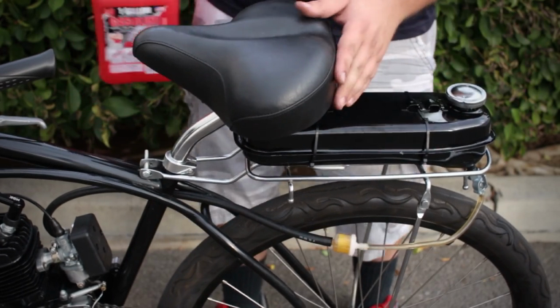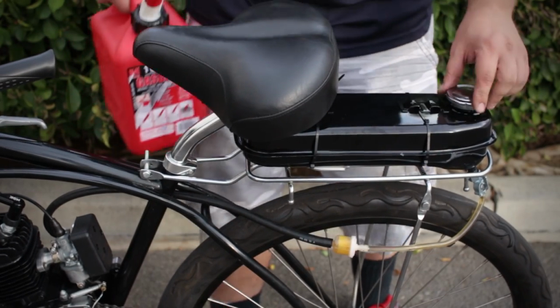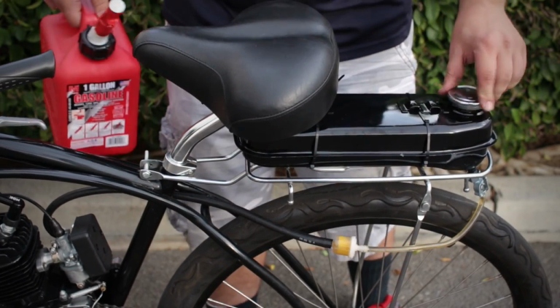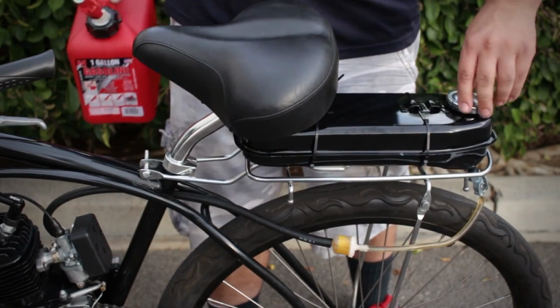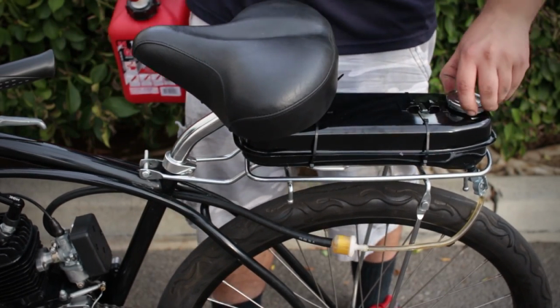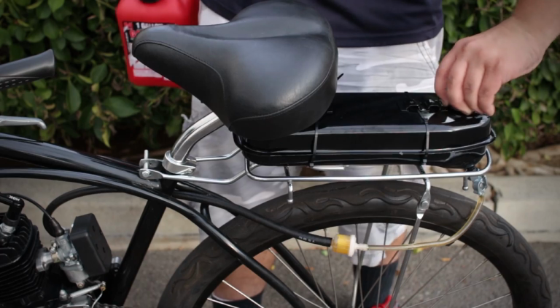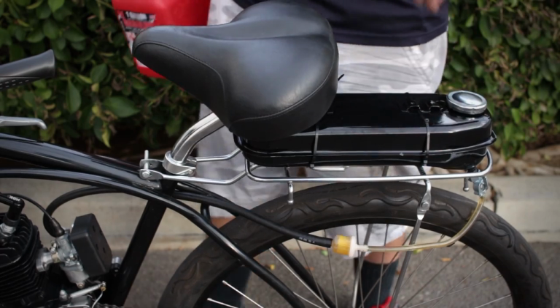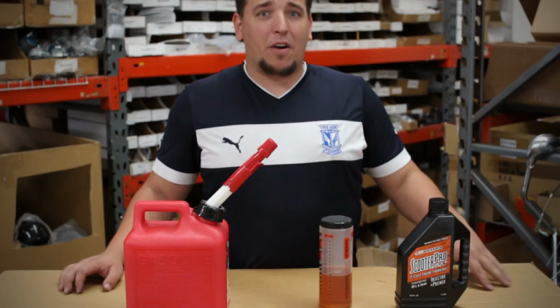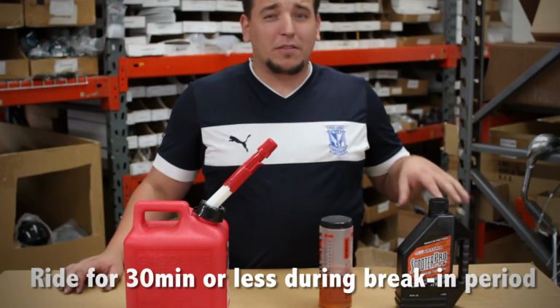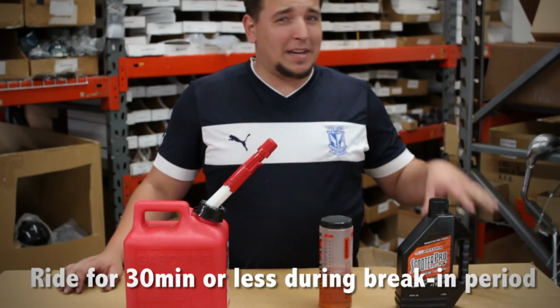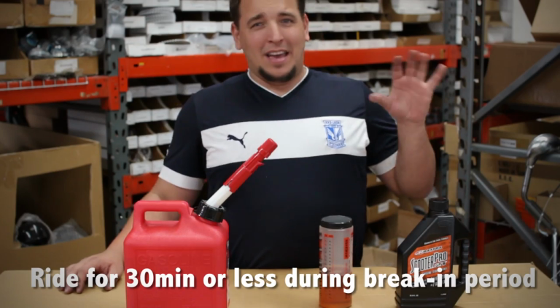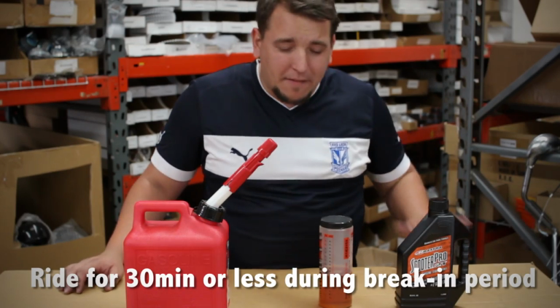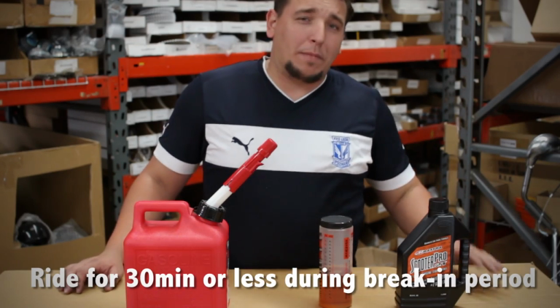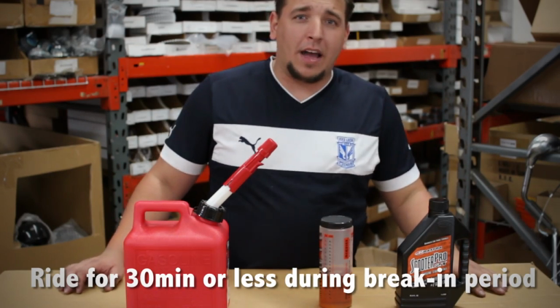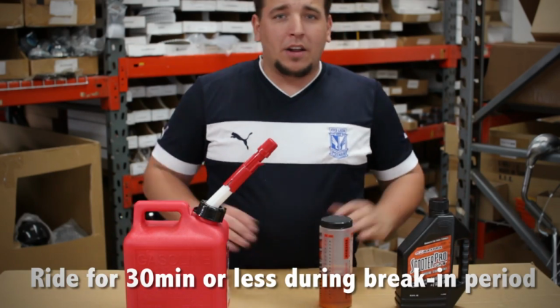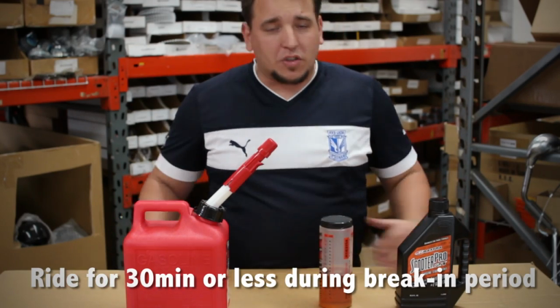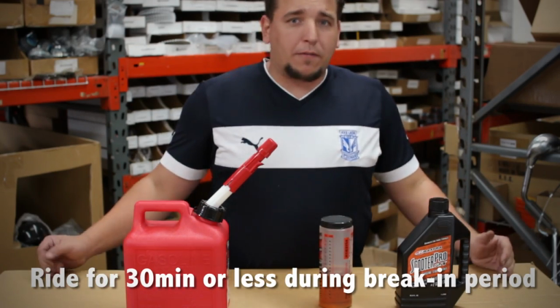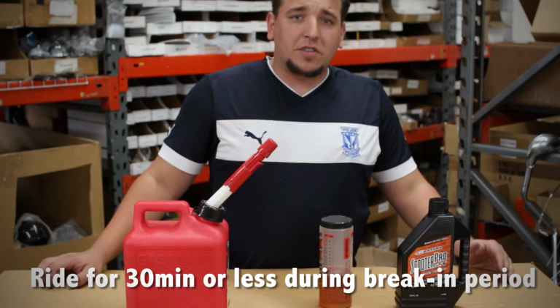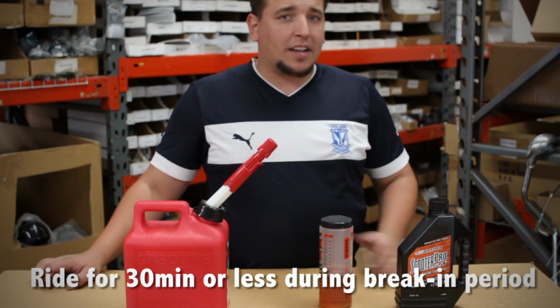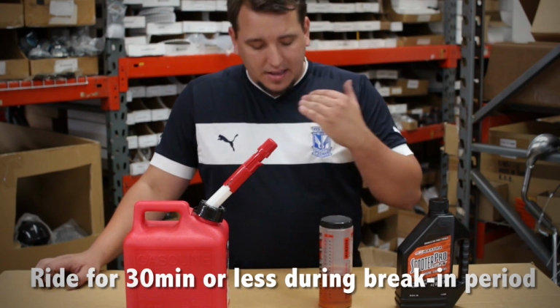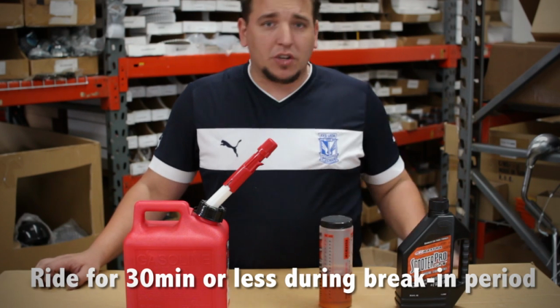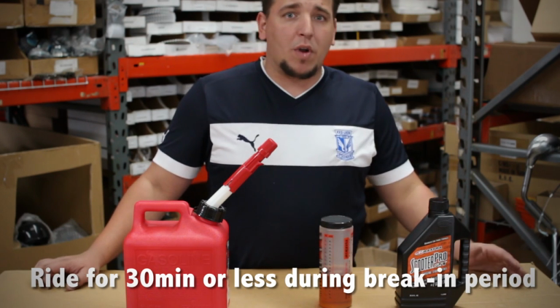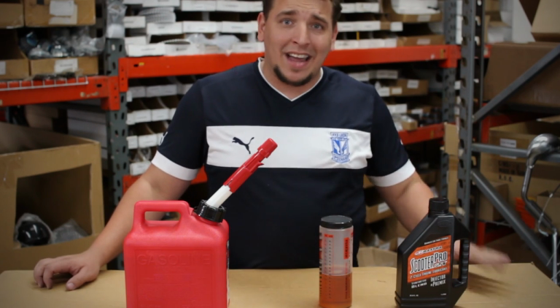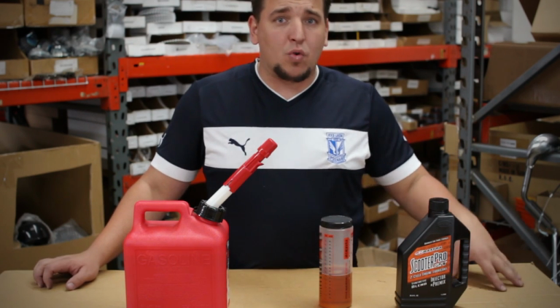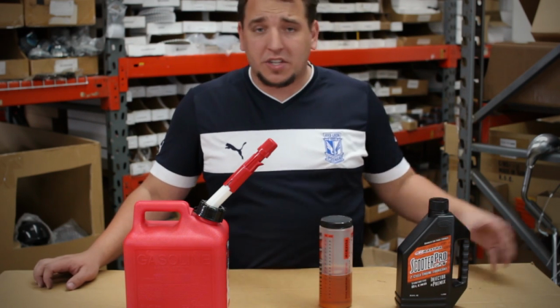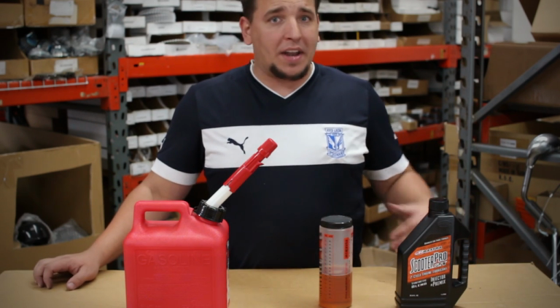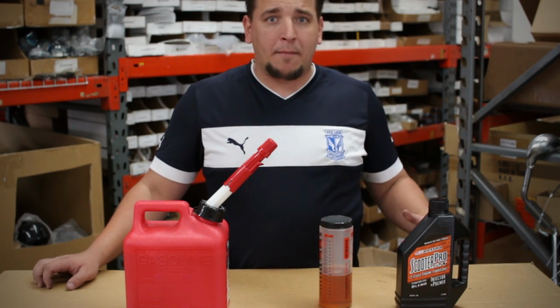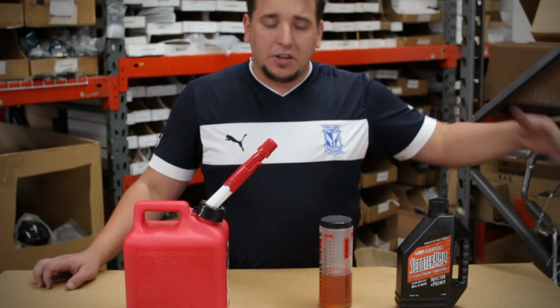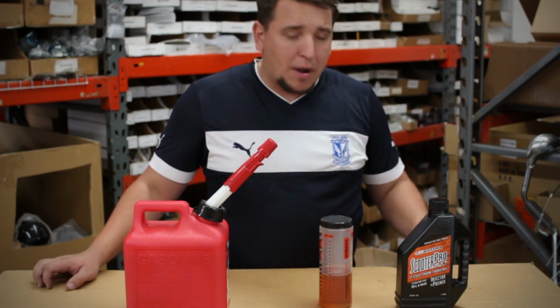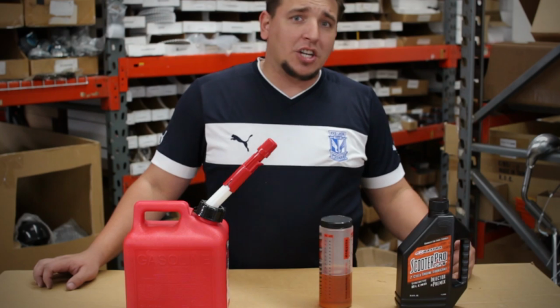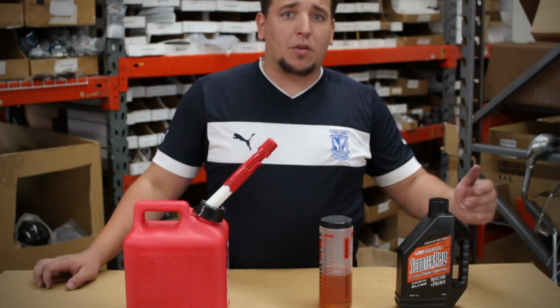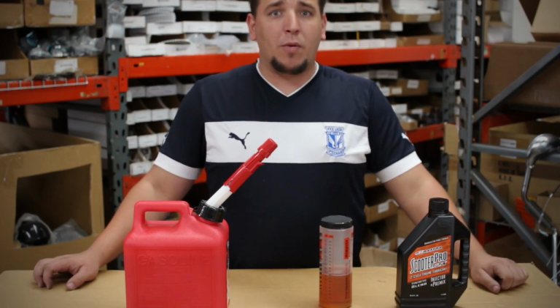You don't want to run it for too long. We recommend less than a half hour — 20 minutes, a very short period of time. Just run it for the first two tanks. Make sure that when you run it, it's nice and cool when you start it up the next time. You're just going to break that engine in and it's going to run really well.